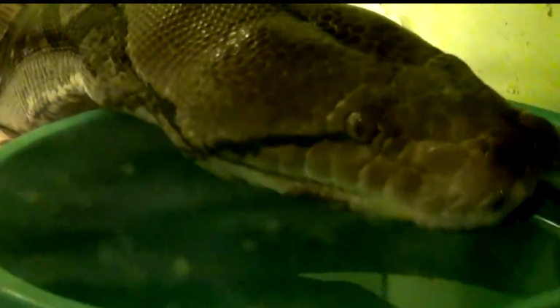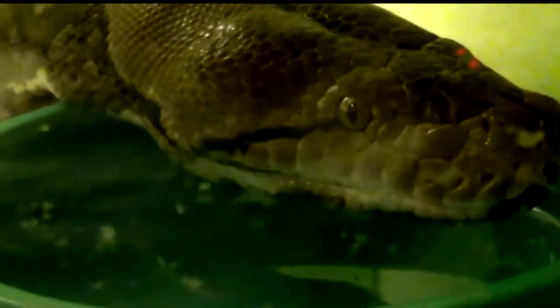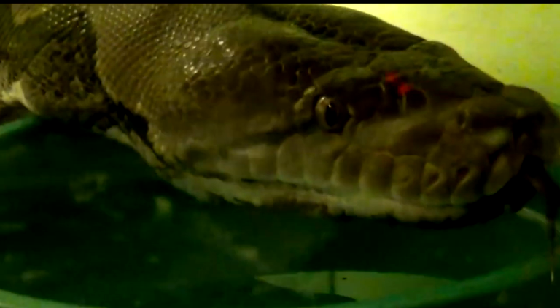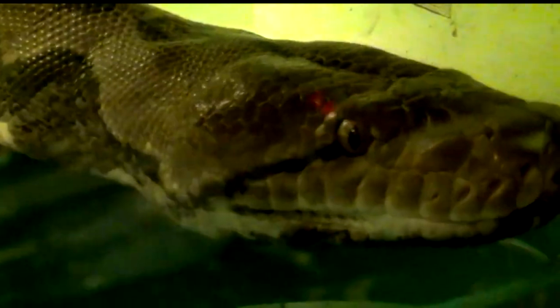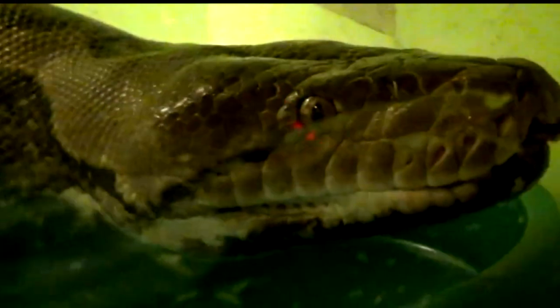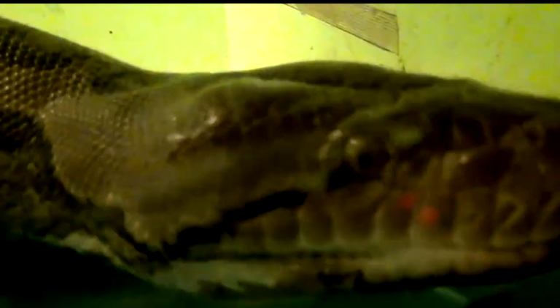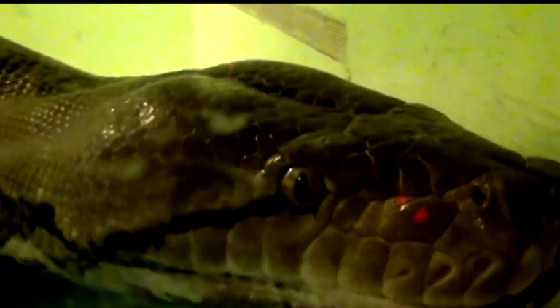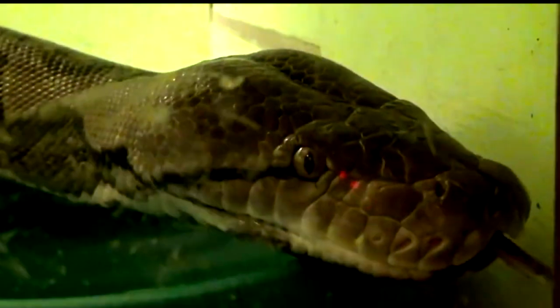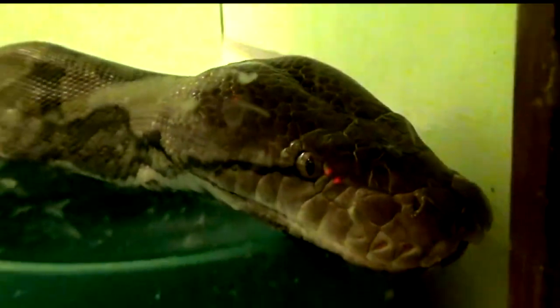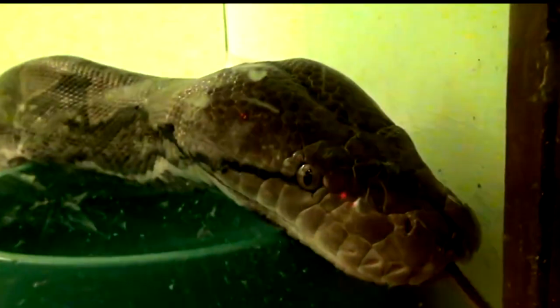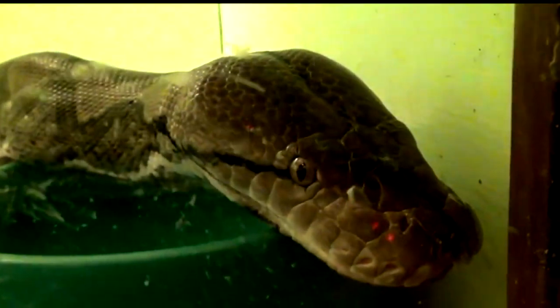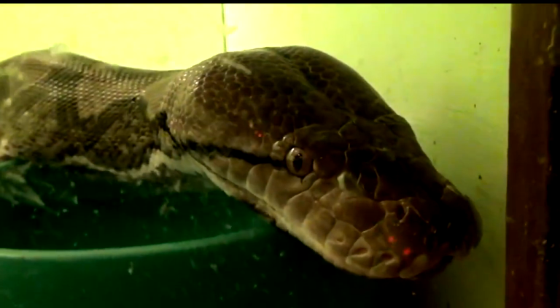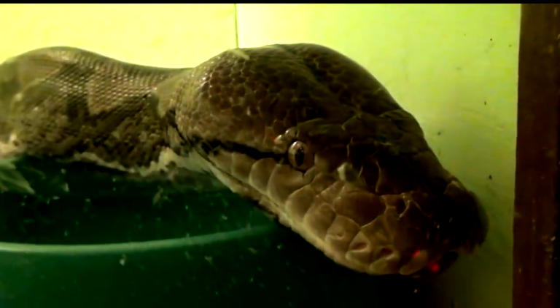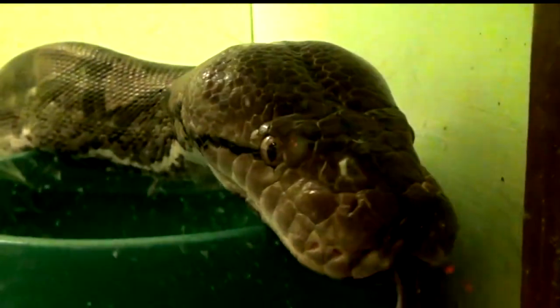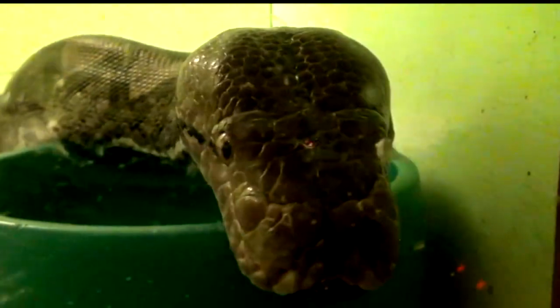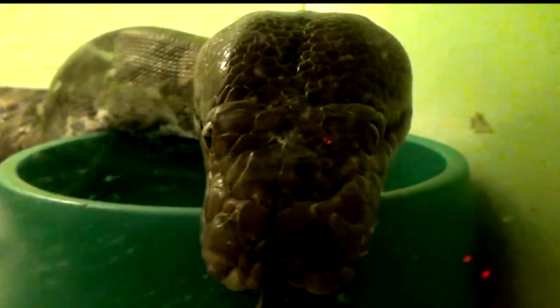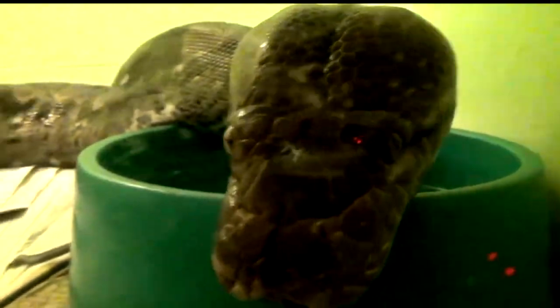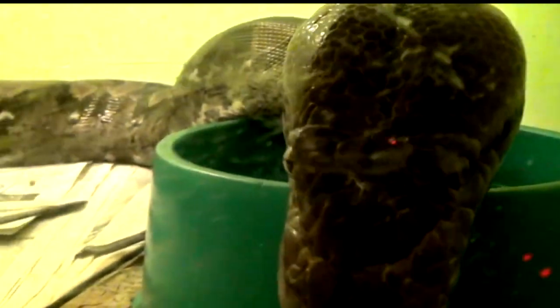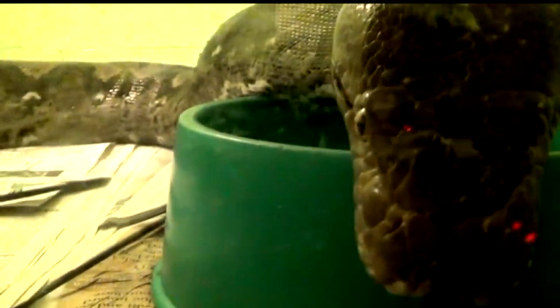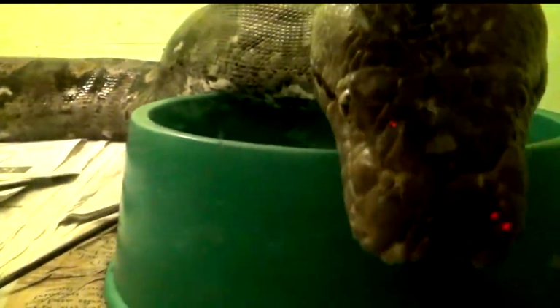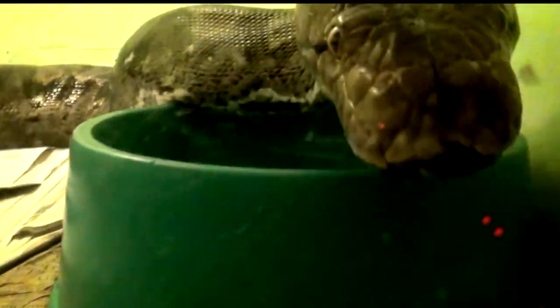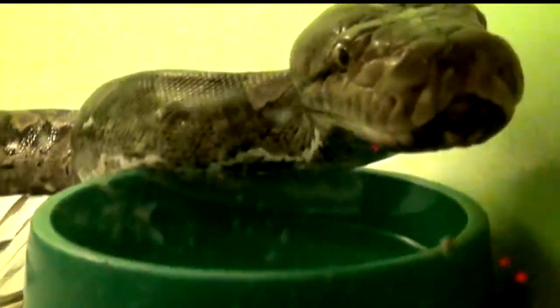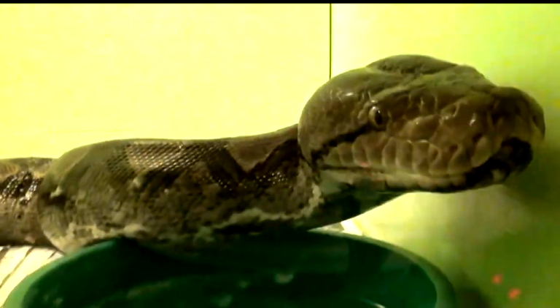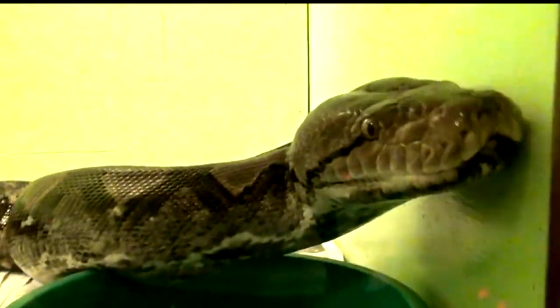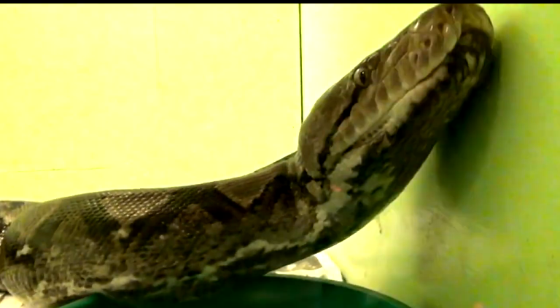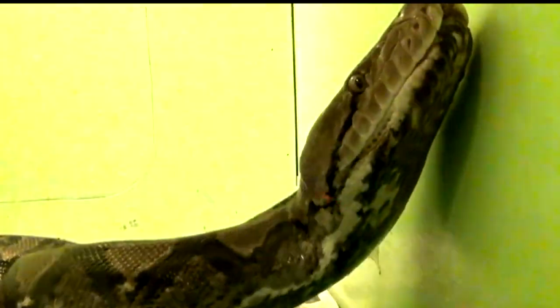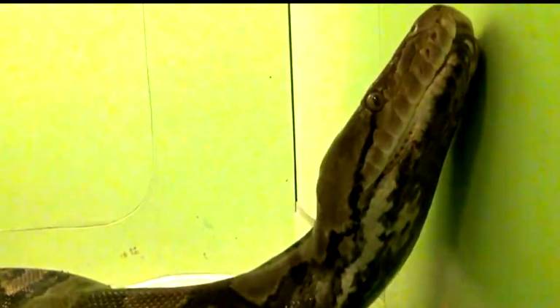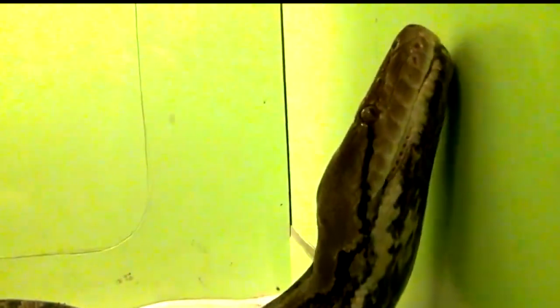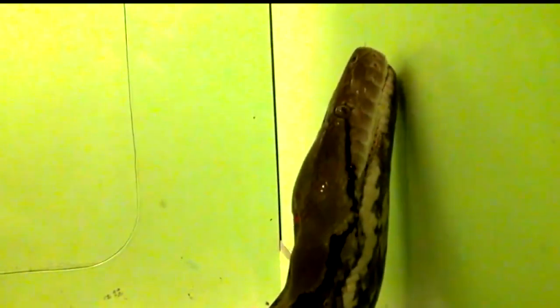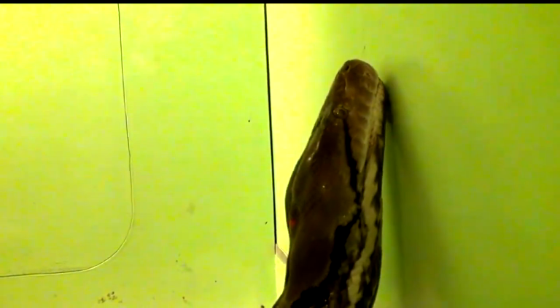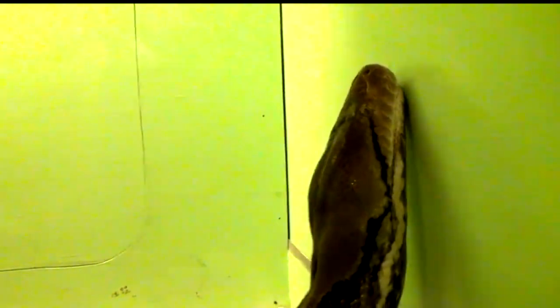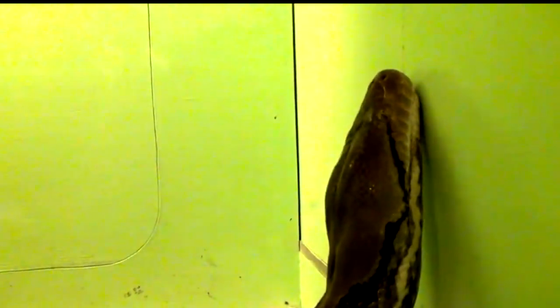These snakes feast on small mammals such as rats, squirrels, and bats. Boas are considered New World snakes, meaning they're only found in the Western Hemisphere. Females actually give birth to live babies, delivering up to 60 babies at a time.